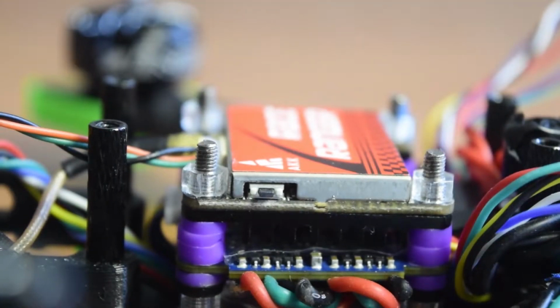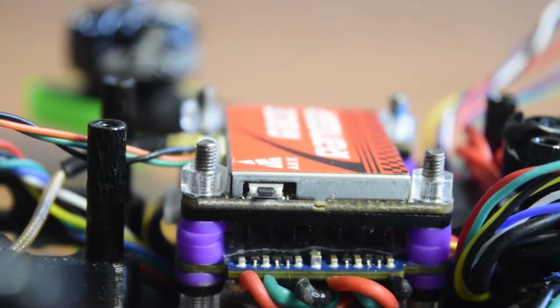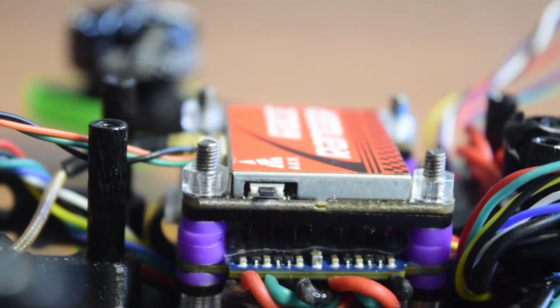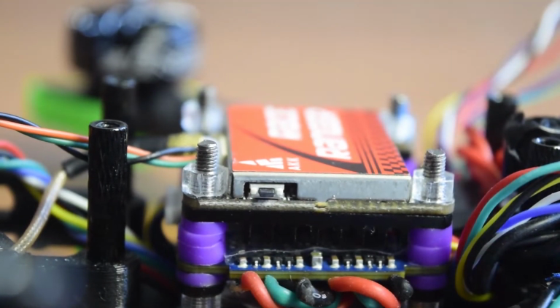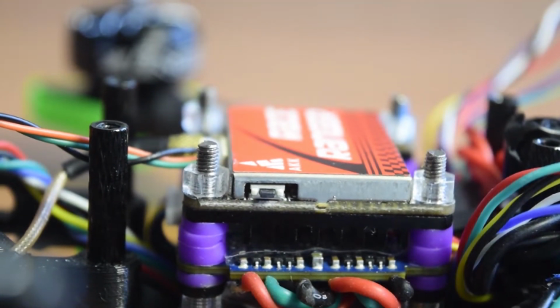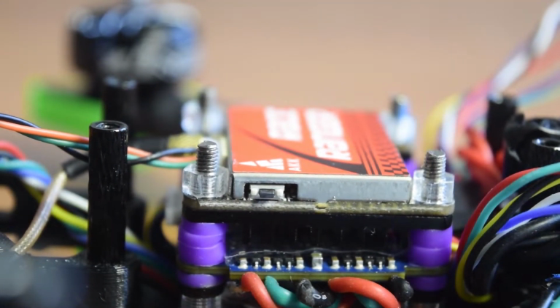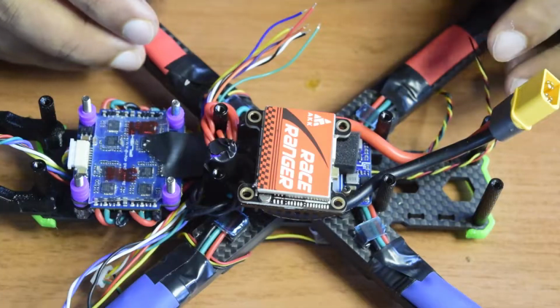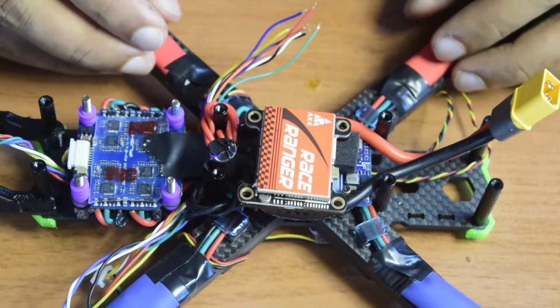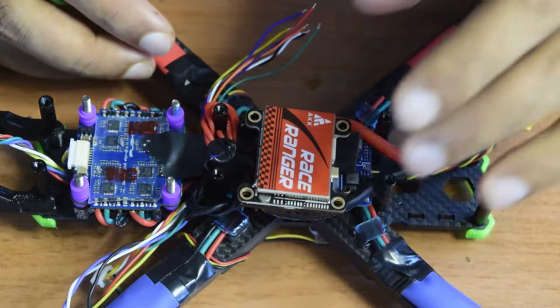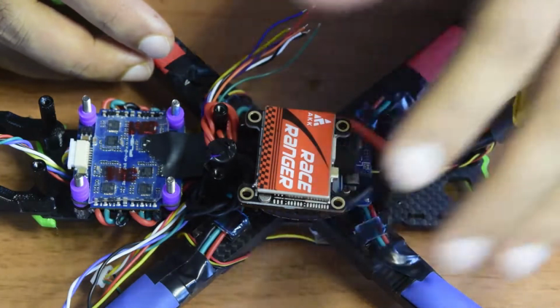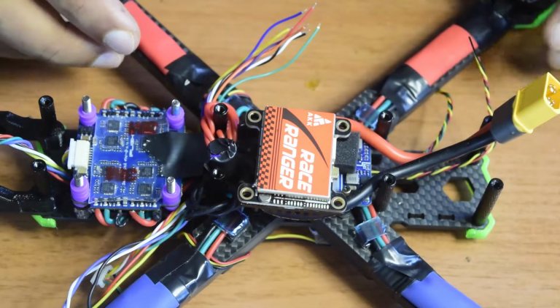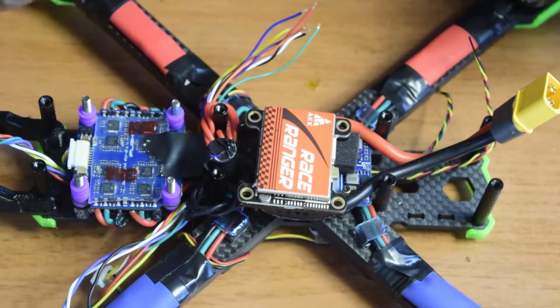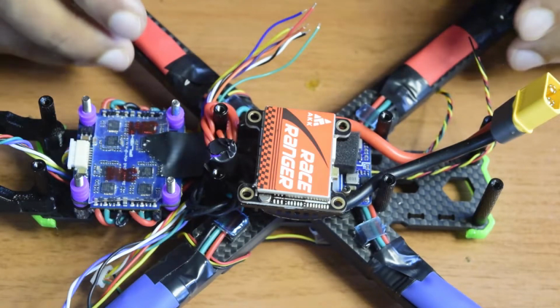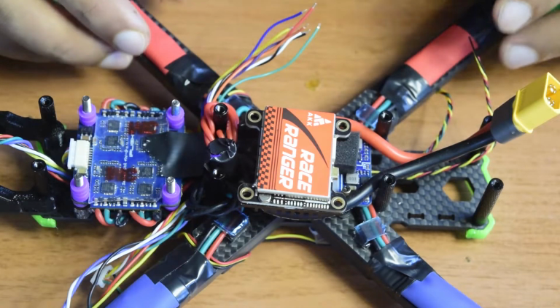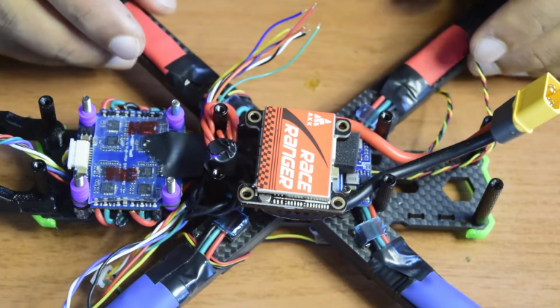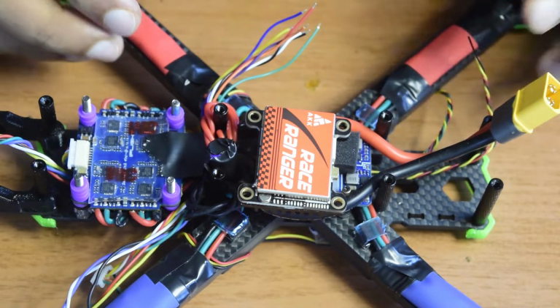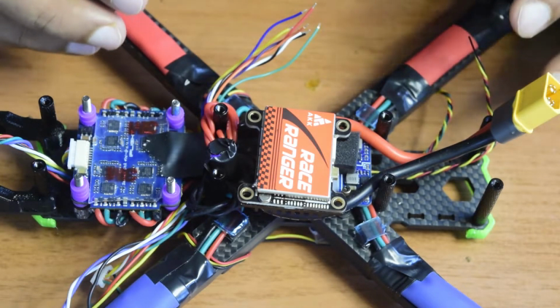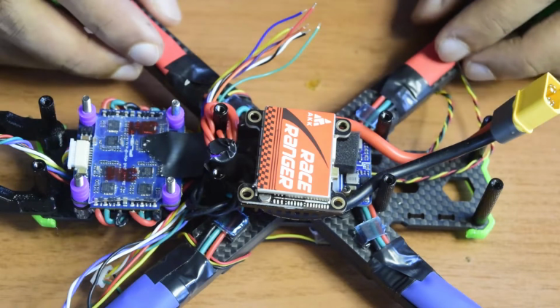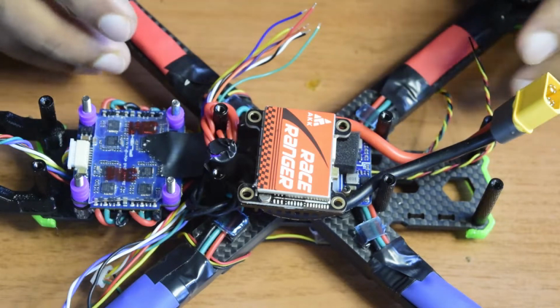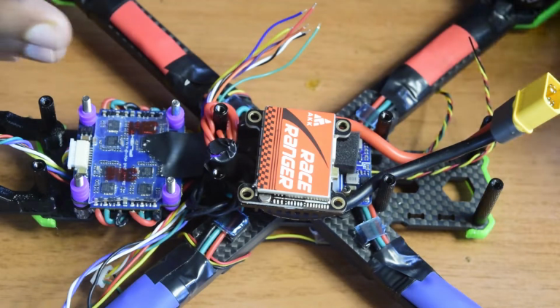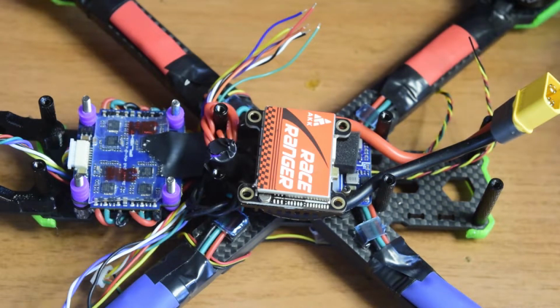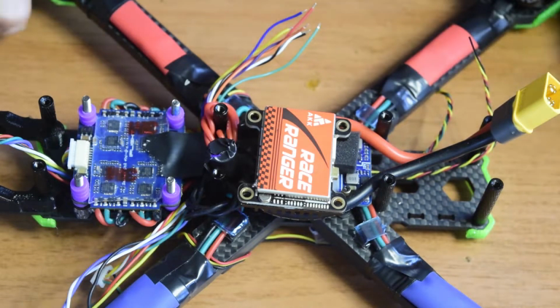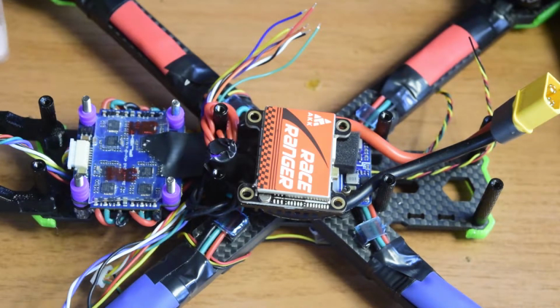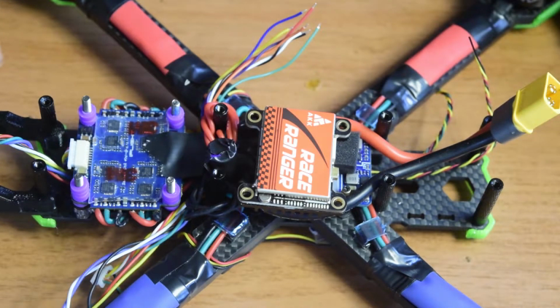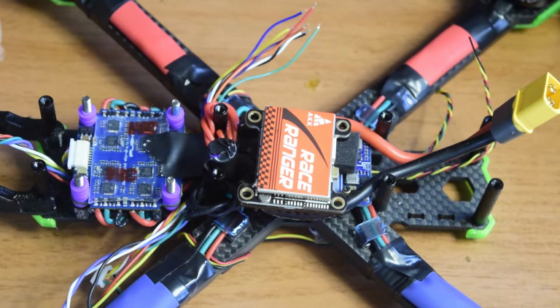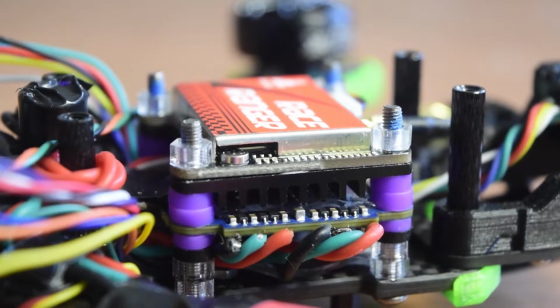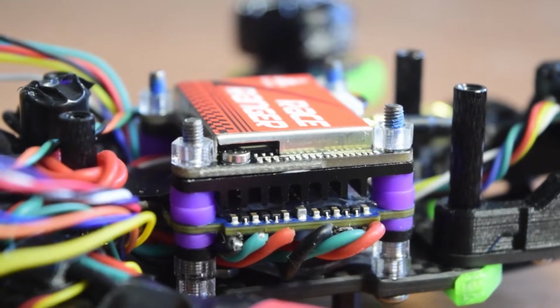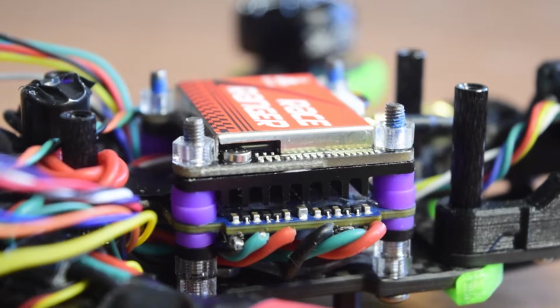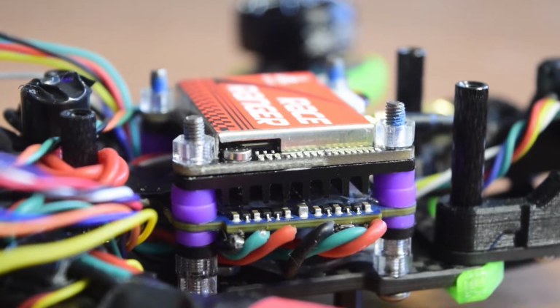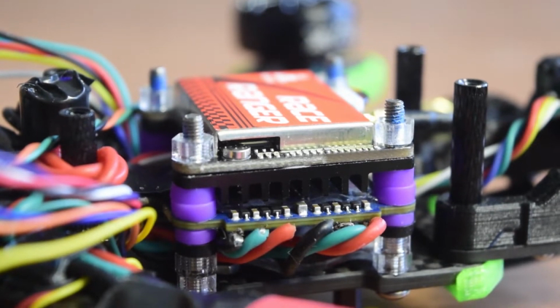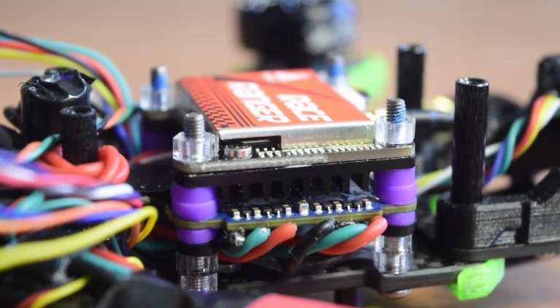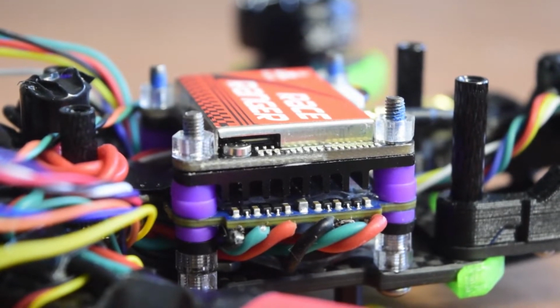Towards the end of the video I'll also give you a brief introduction on how to connect this video transmitter to the flight controller along with the DVR connection. If you are new to assembling drones, ensure that you watch this video till the end so that you do not miss out on any important information or instructions.